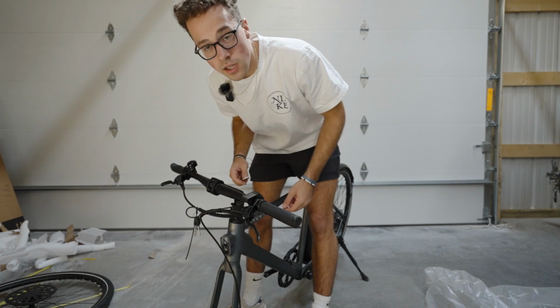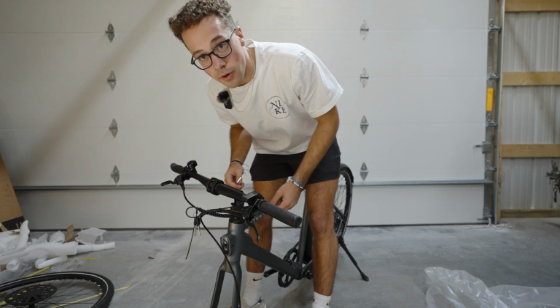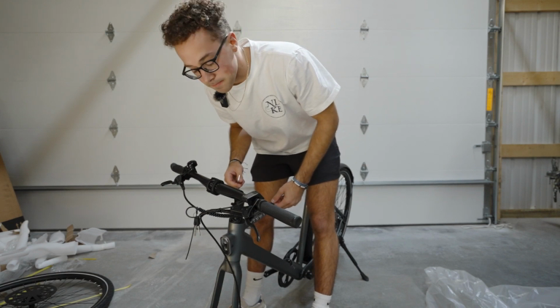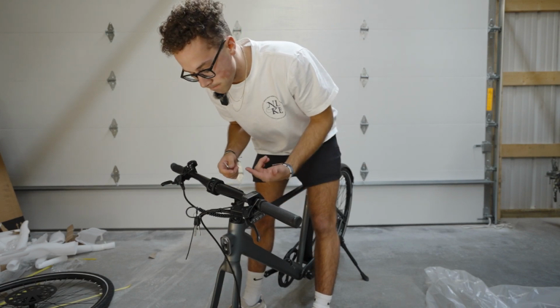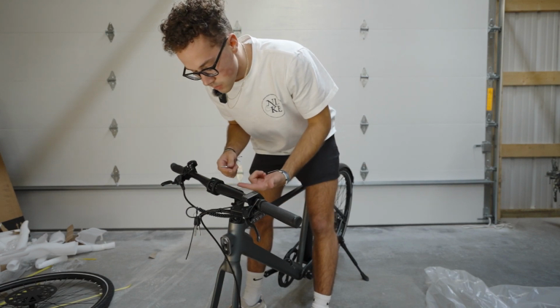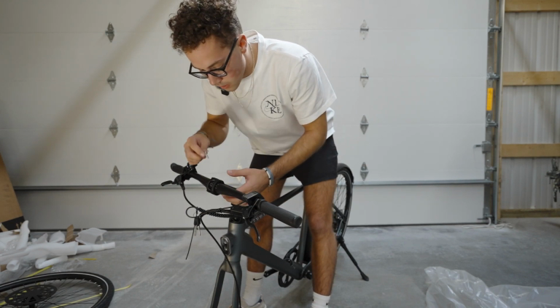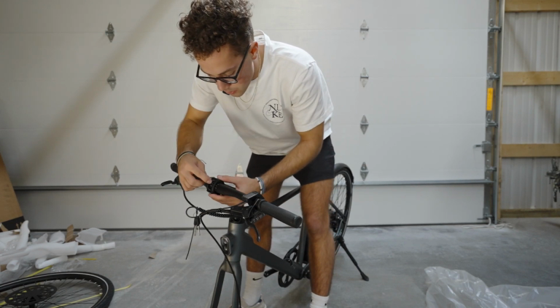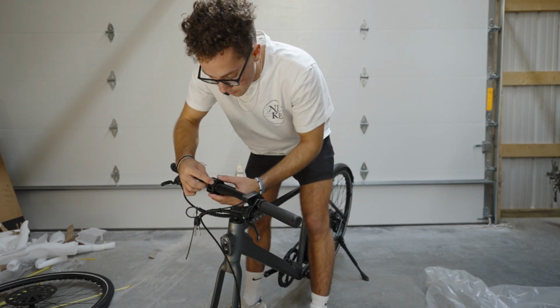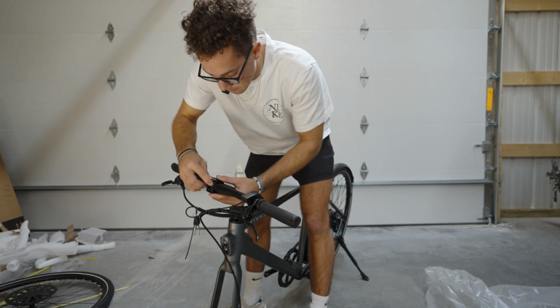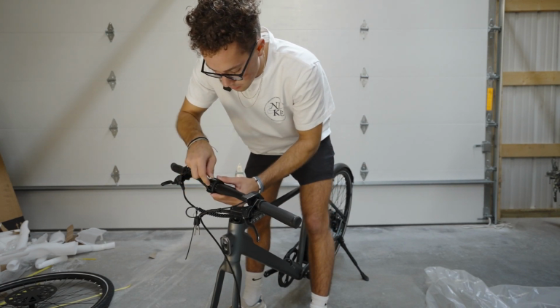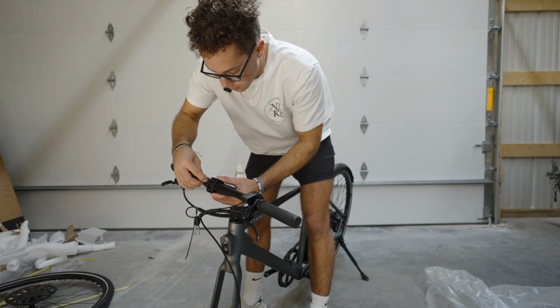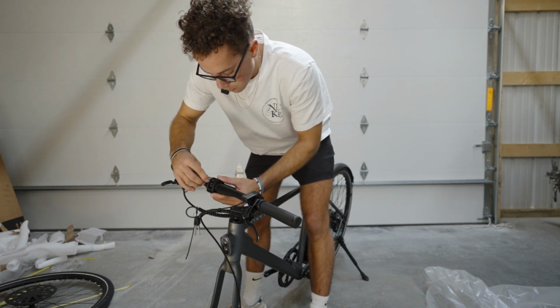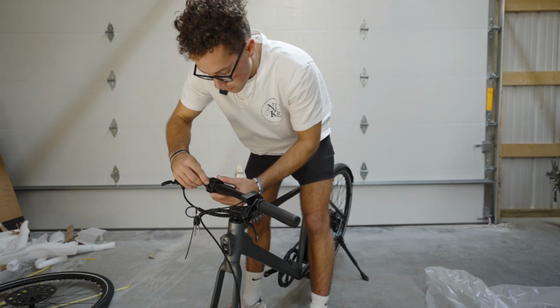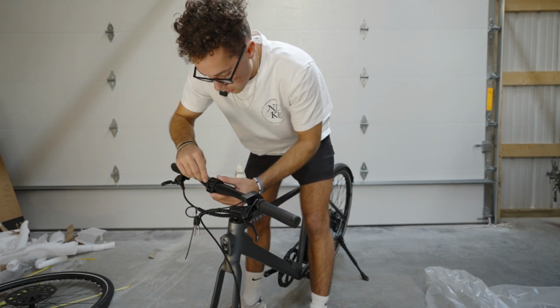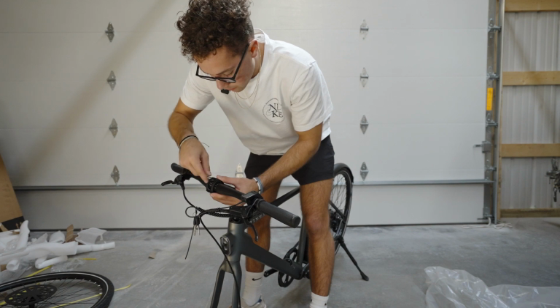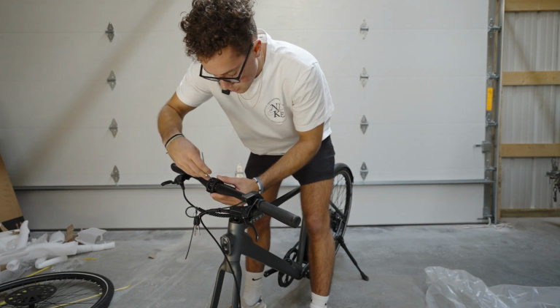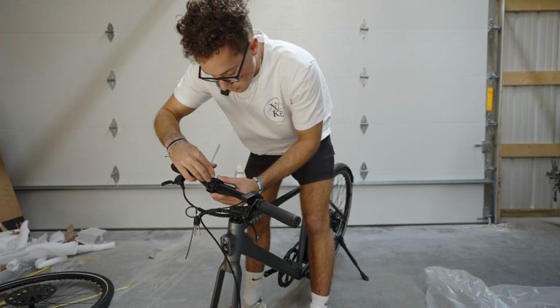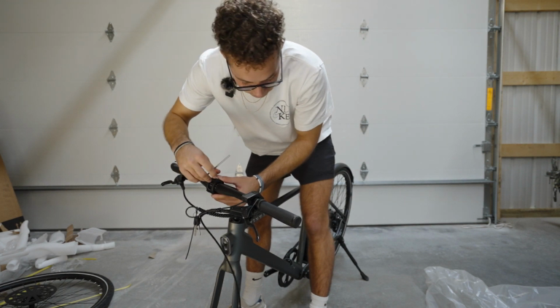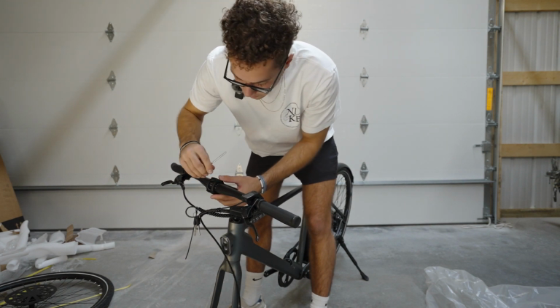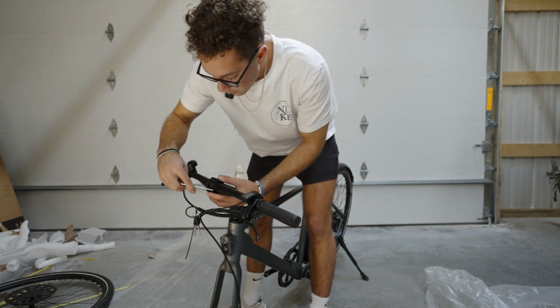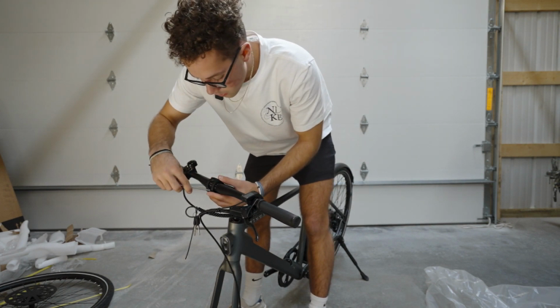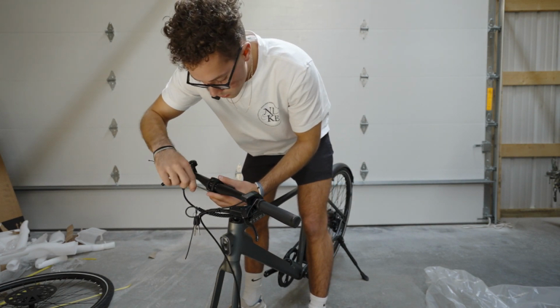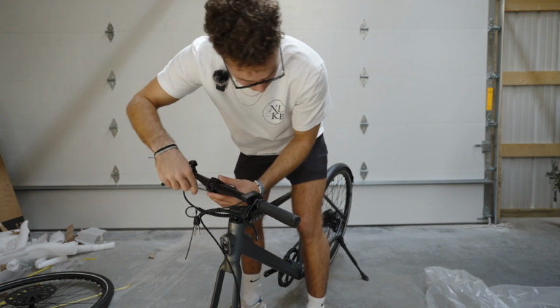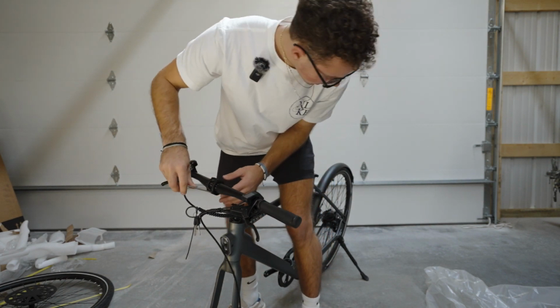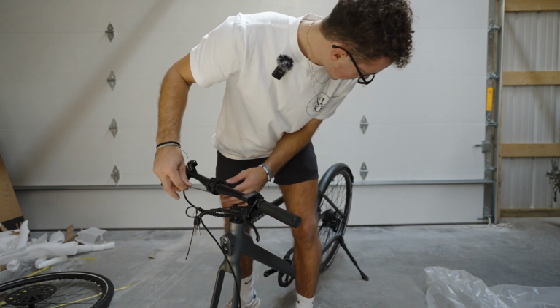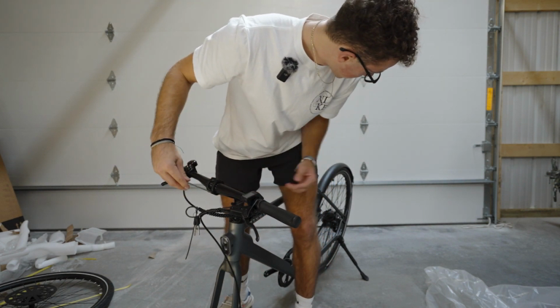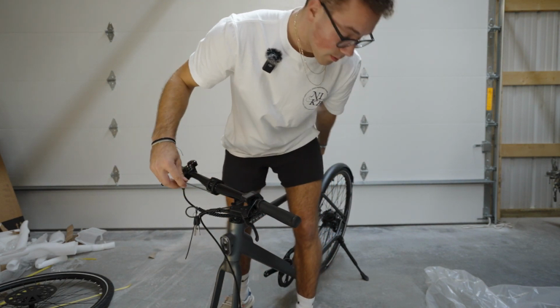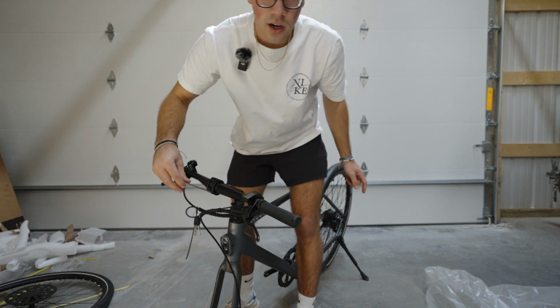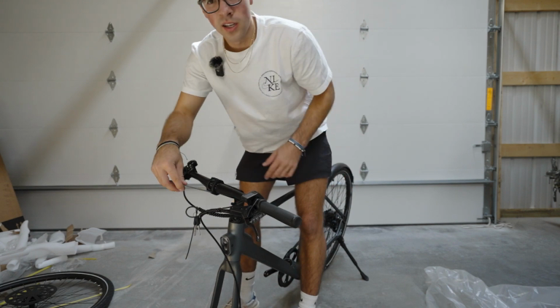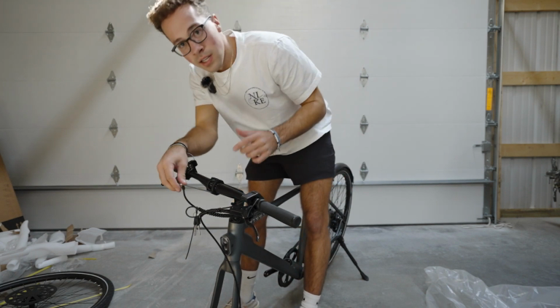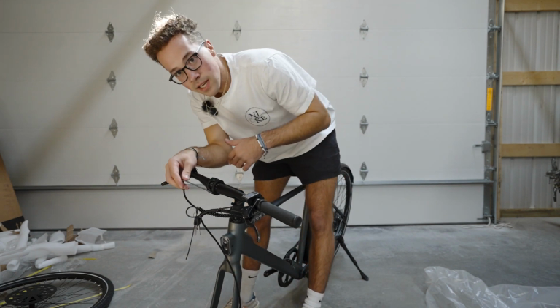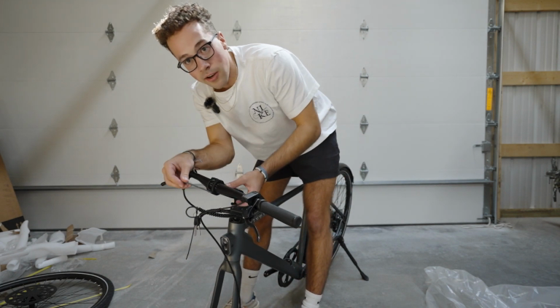Here's where we're at: handlebars are on, obviously not fully adjusted because I don't have the front tire on yet. Got the kickstand on, got the mud guard tightened down.